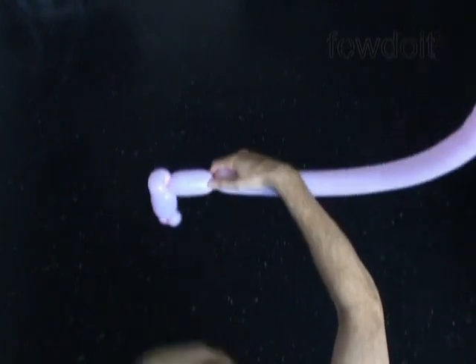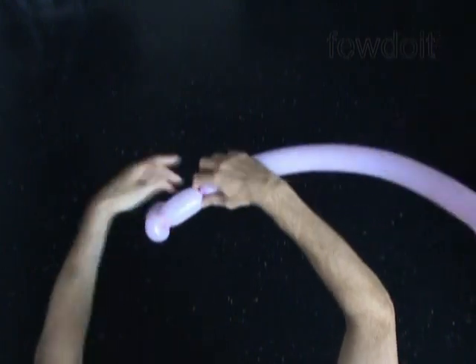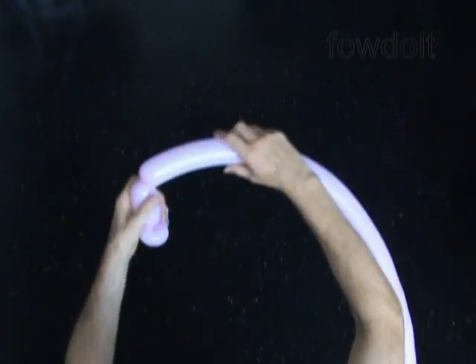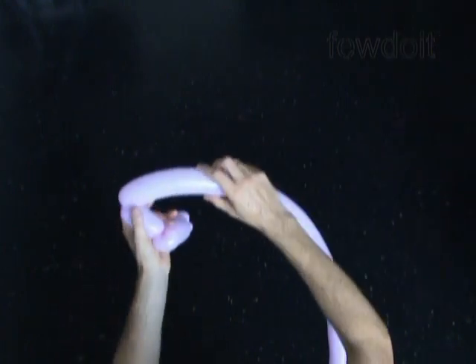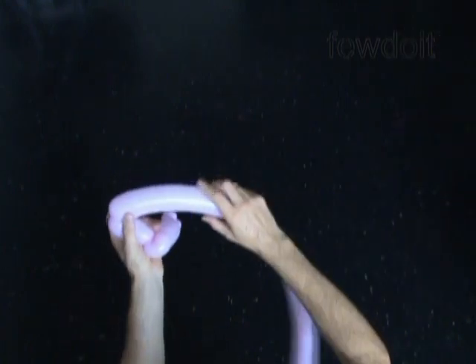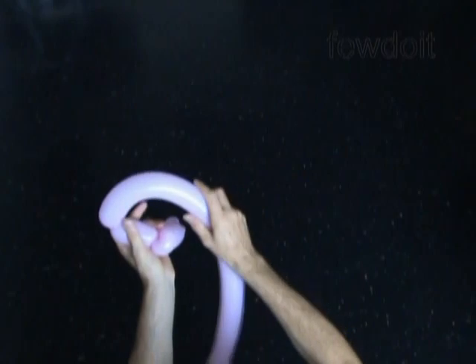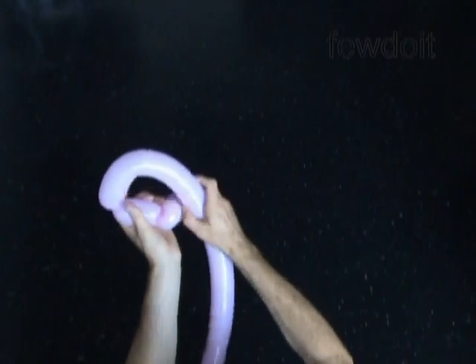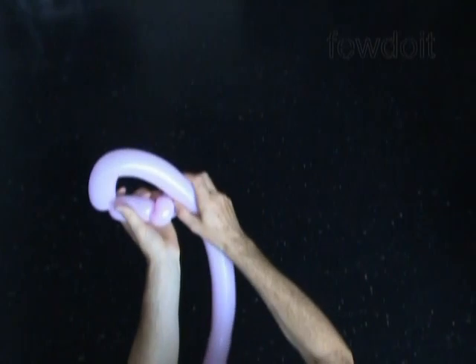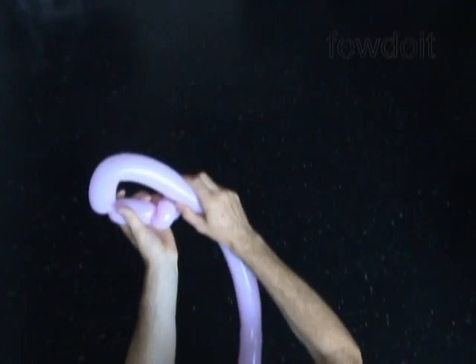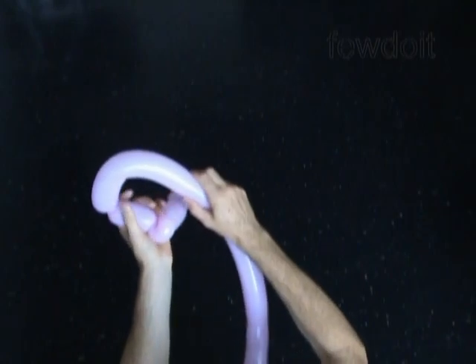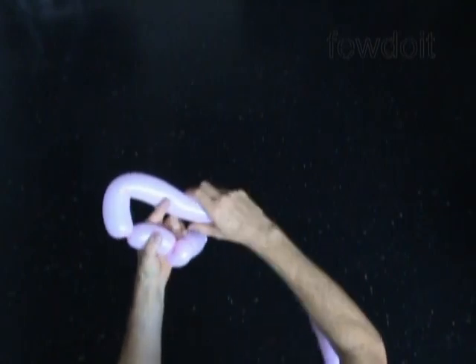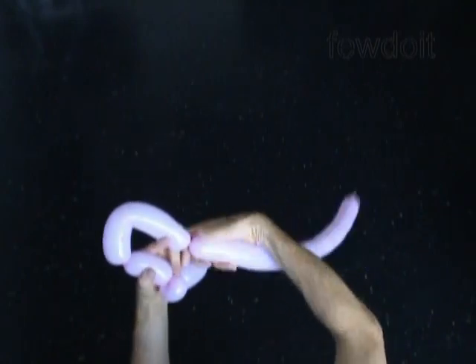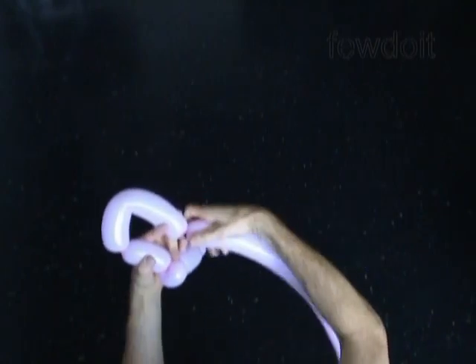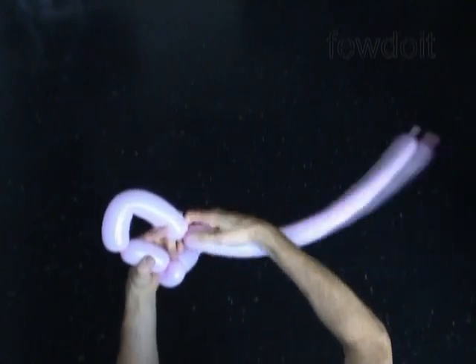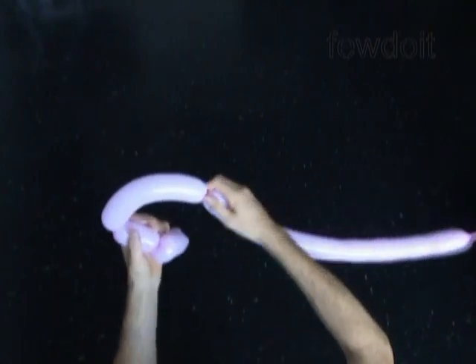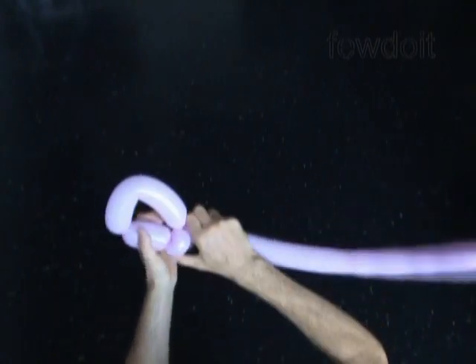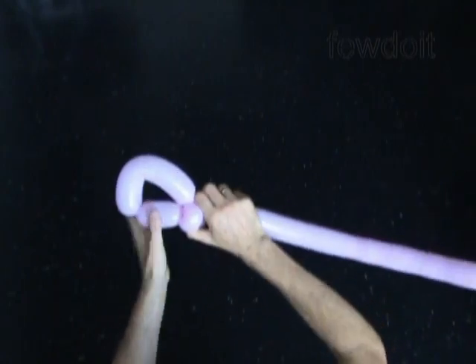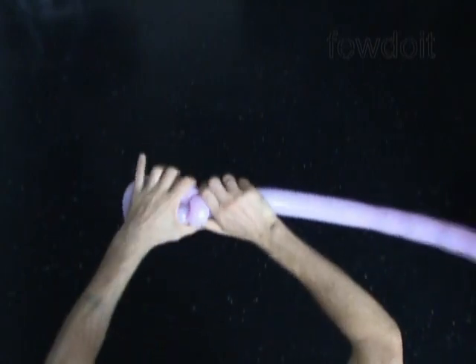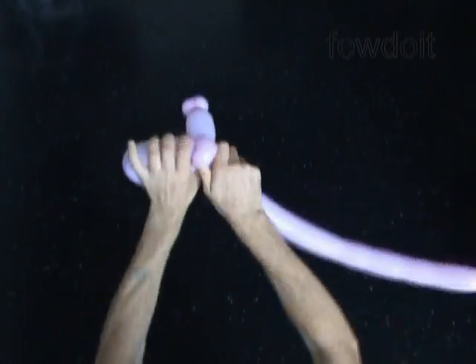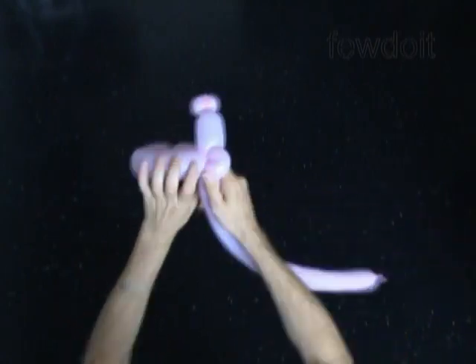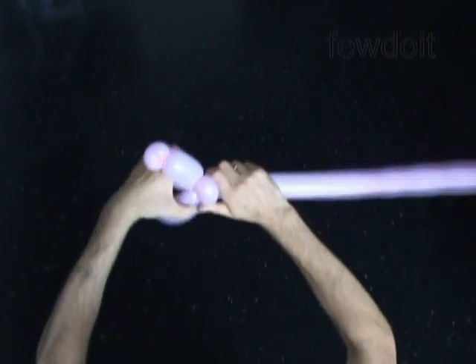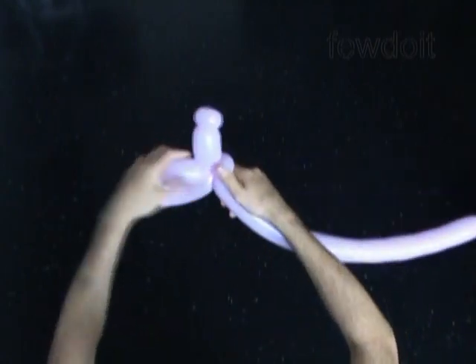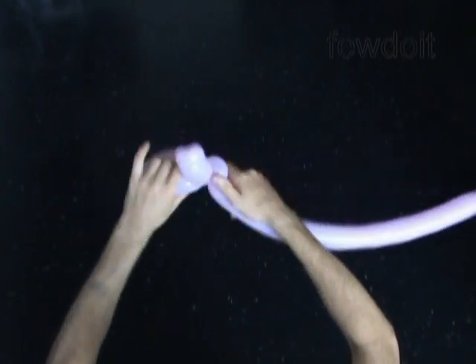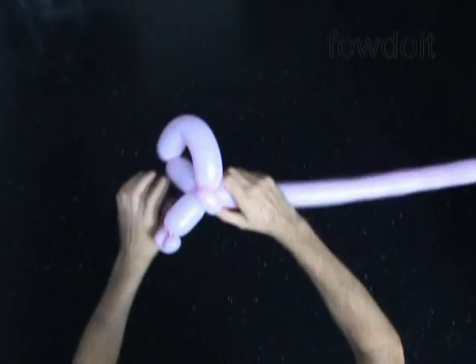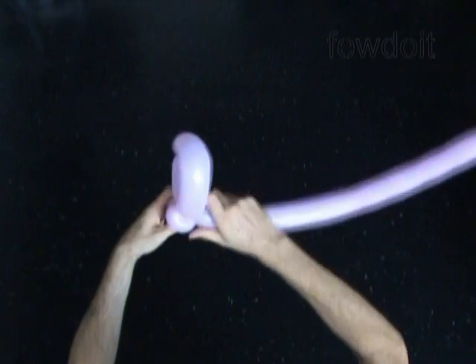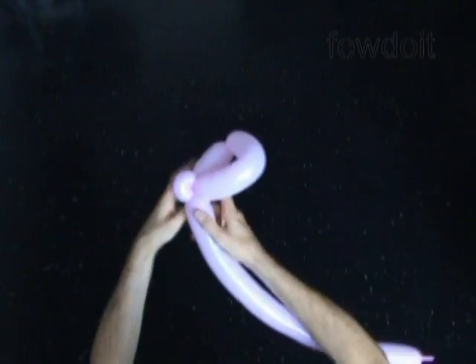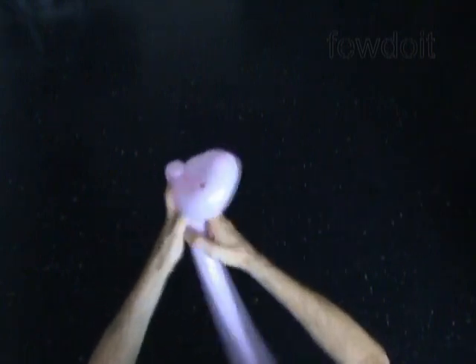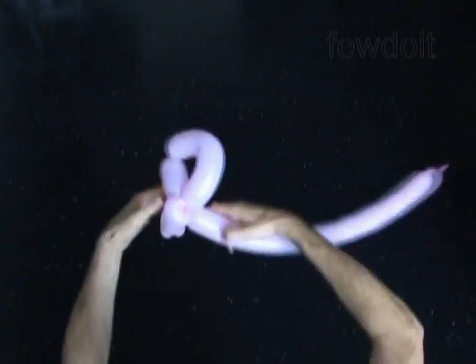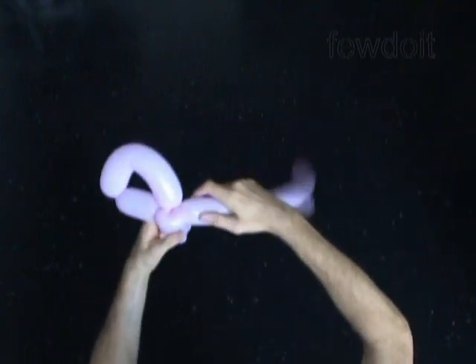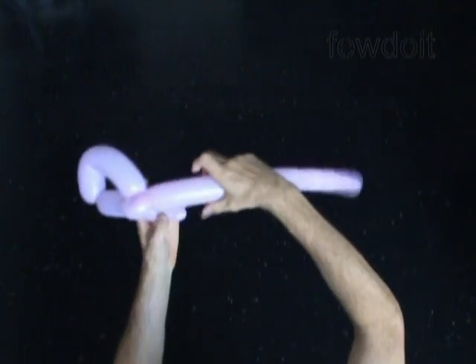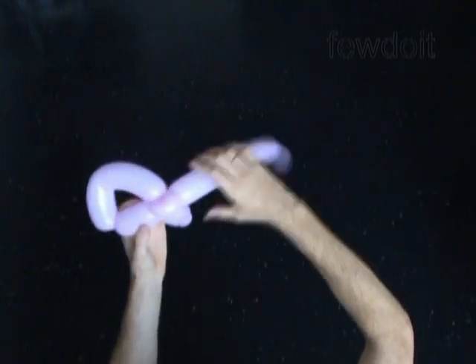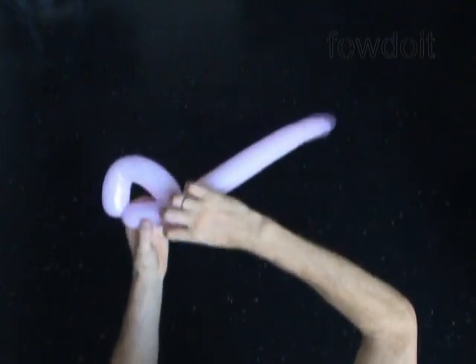Then we twist the fifth bubble, about 6 or maybe 7 inches long. Lock both ends of the chain of the last 2 bubbles in one lock twist.